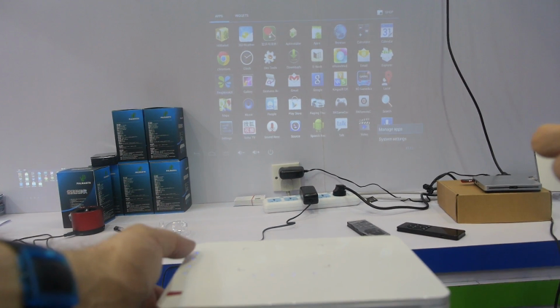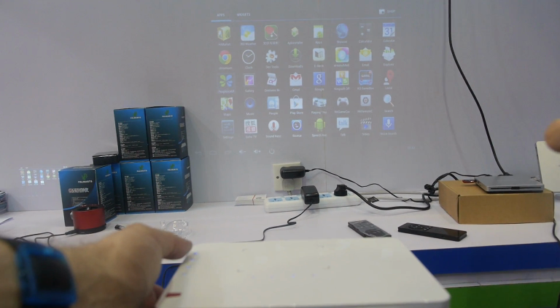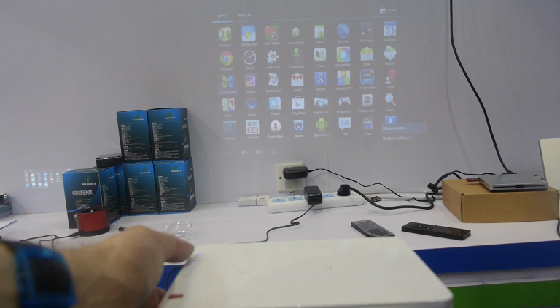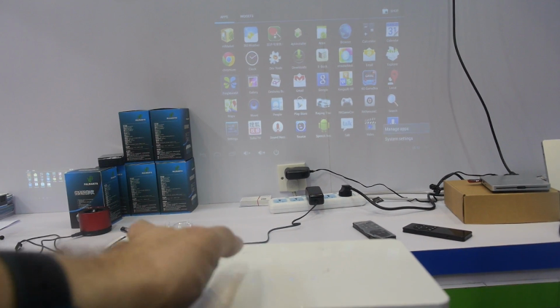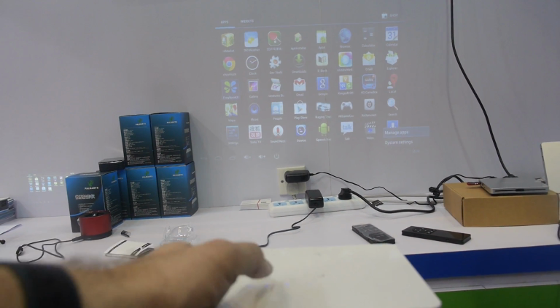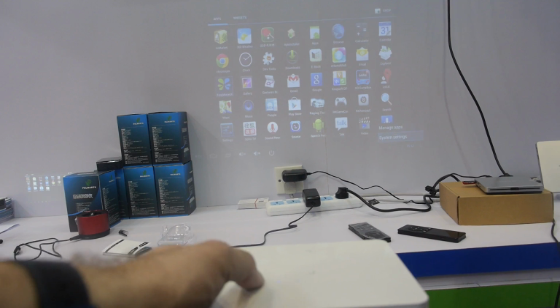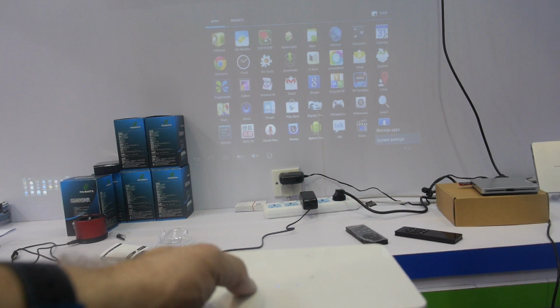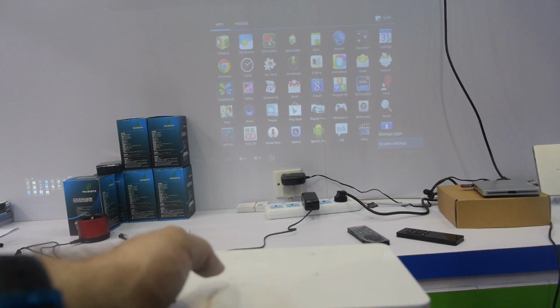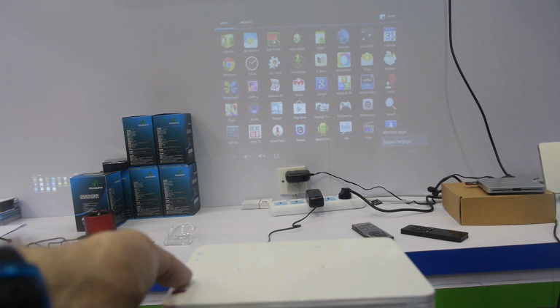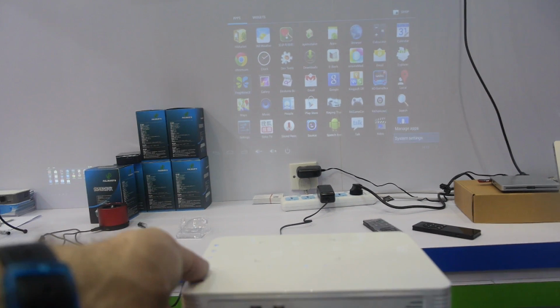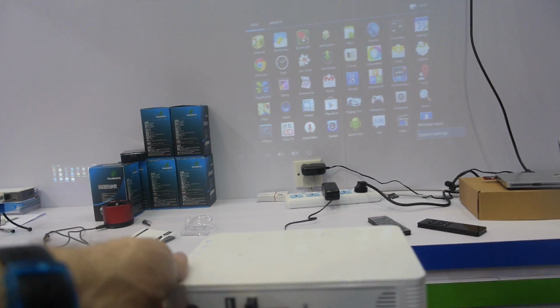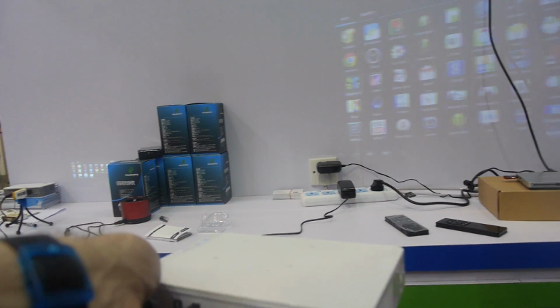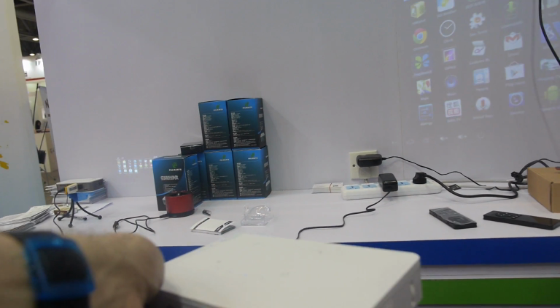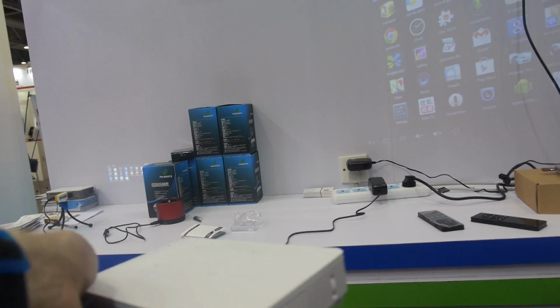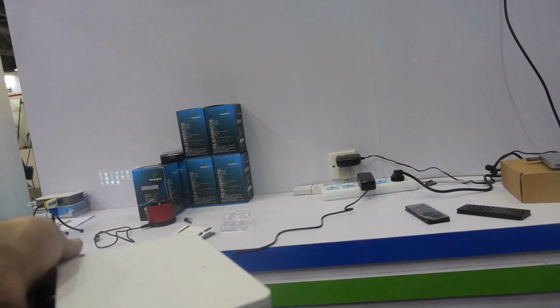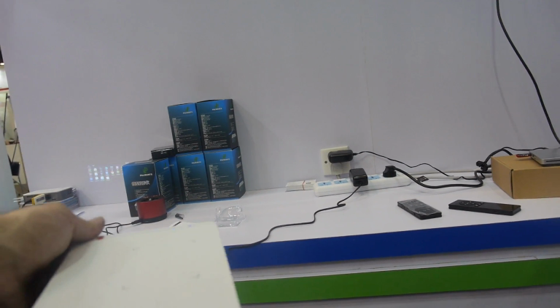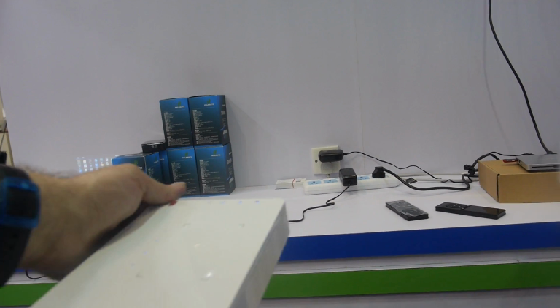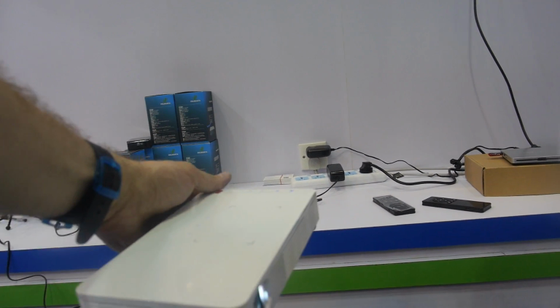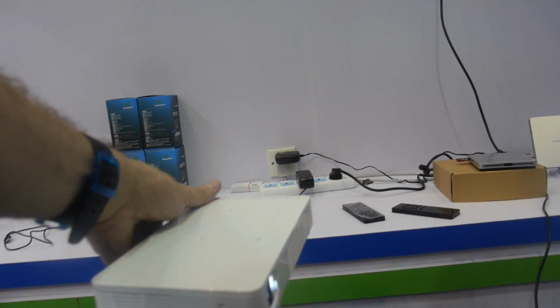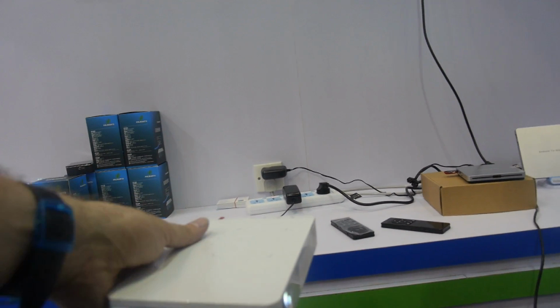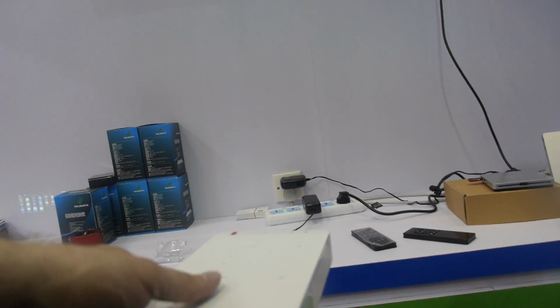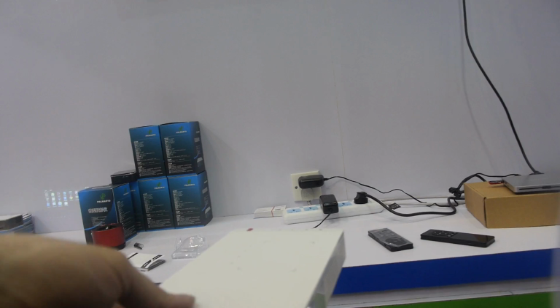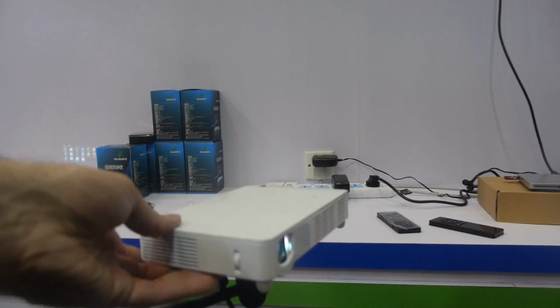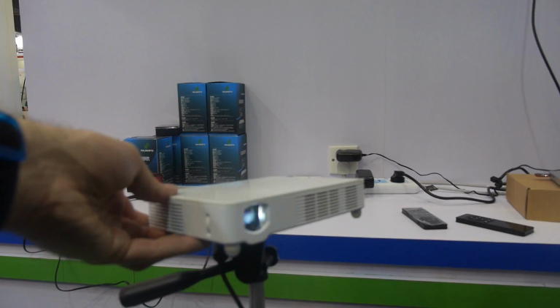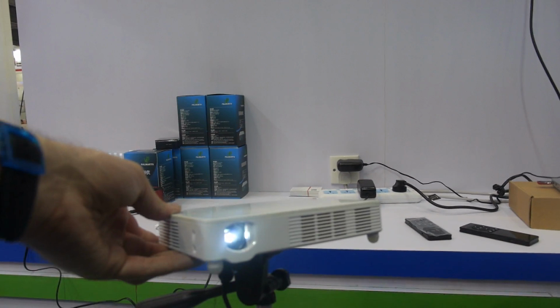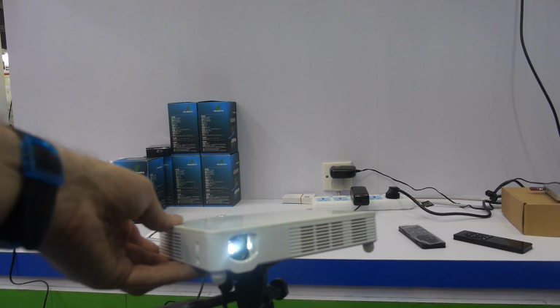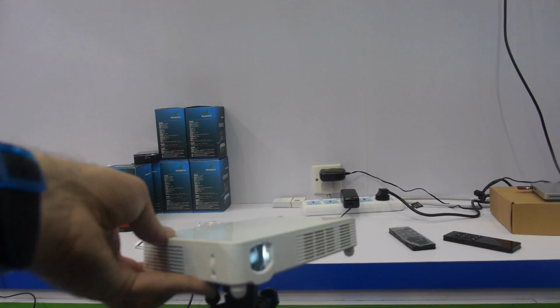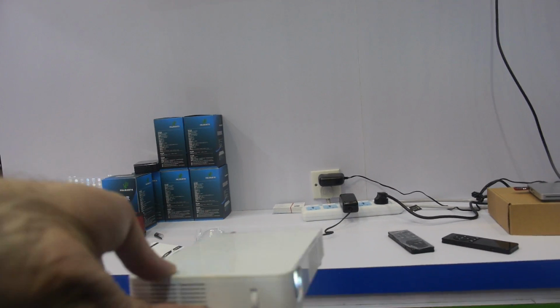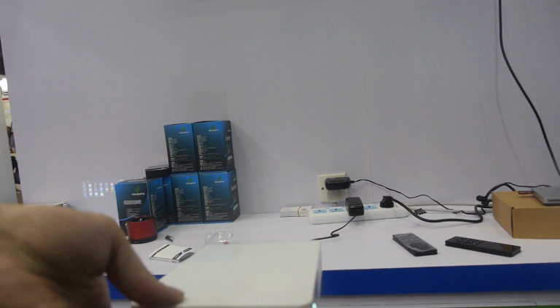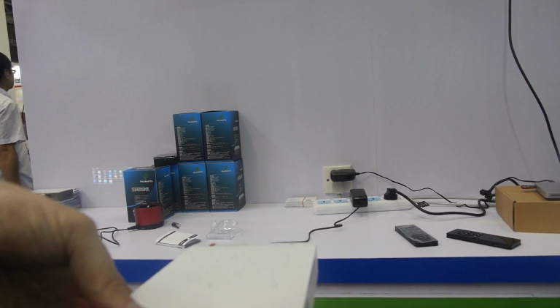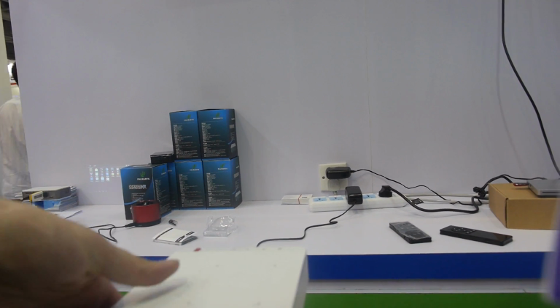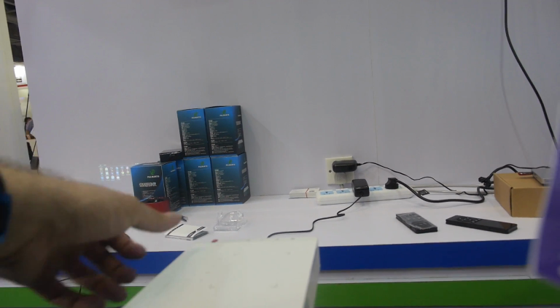$600 USD for one piece. If people buy many units, there is a special price, of course.